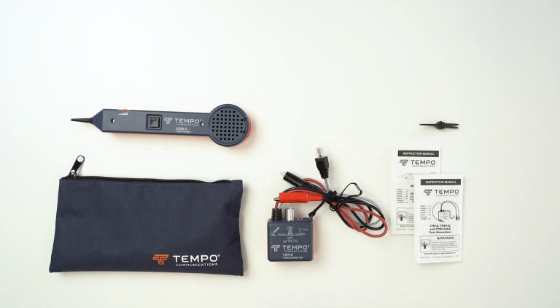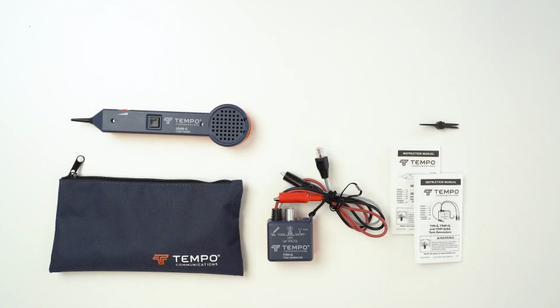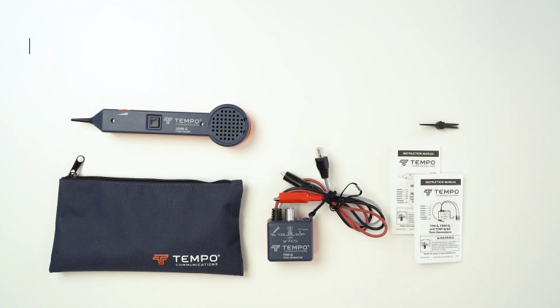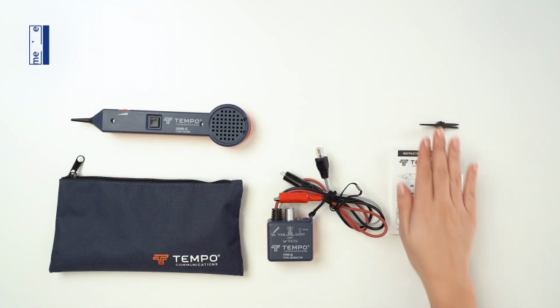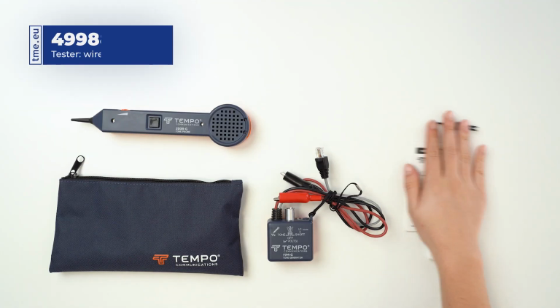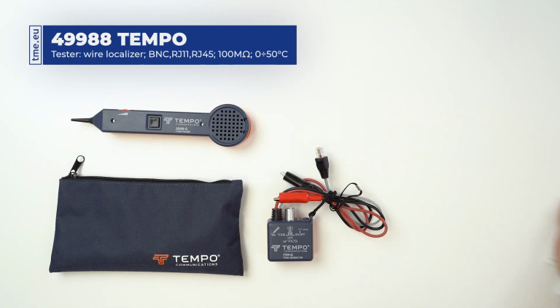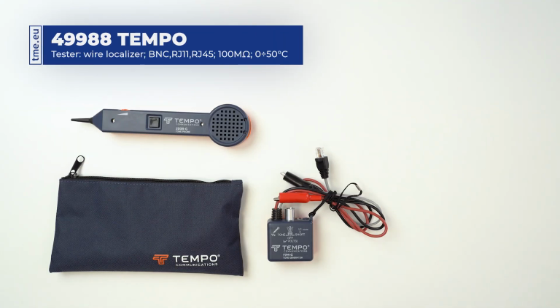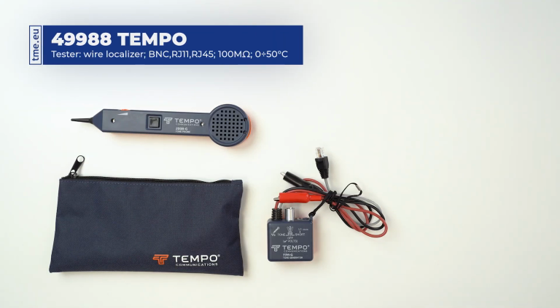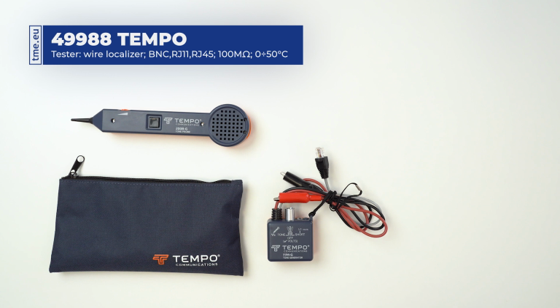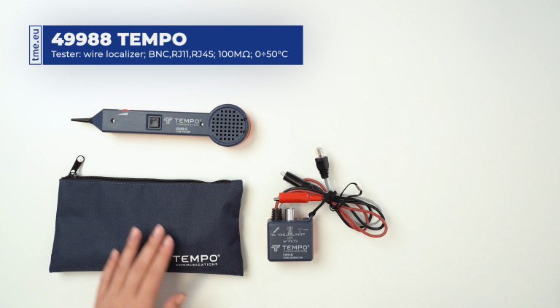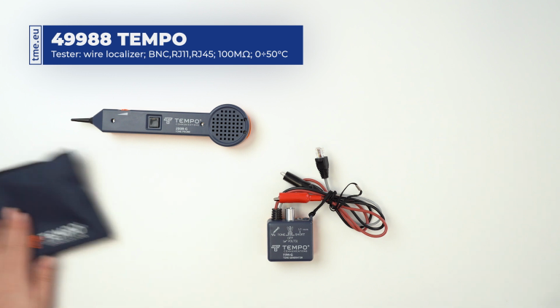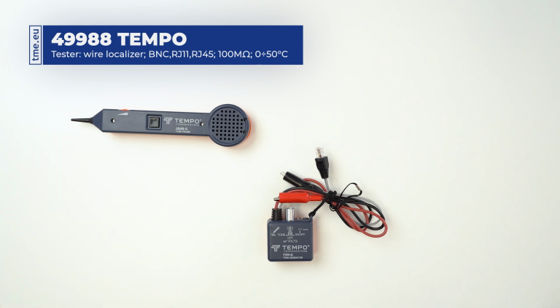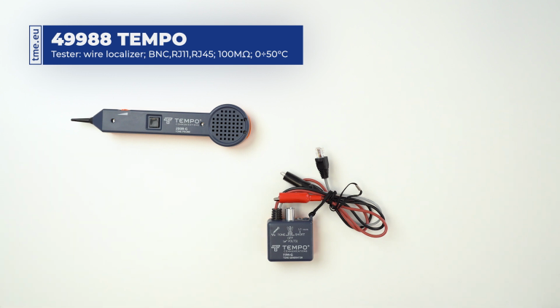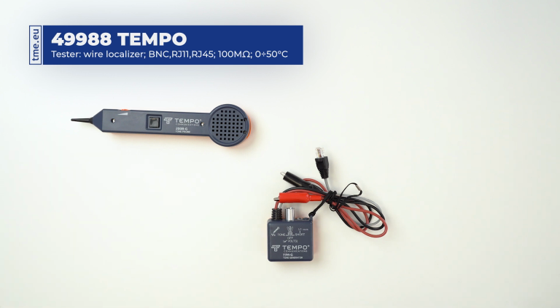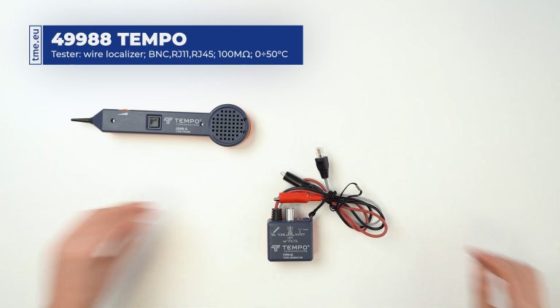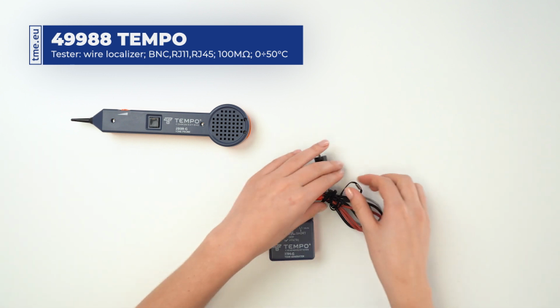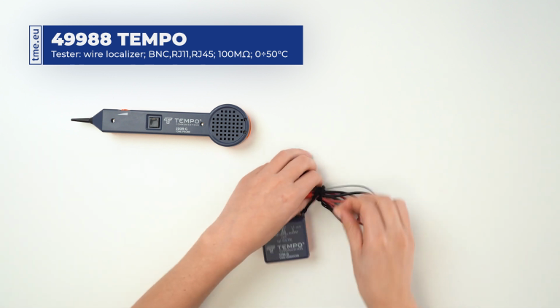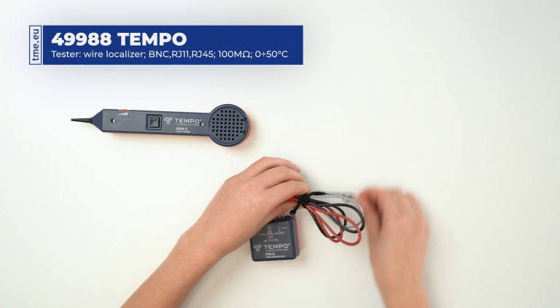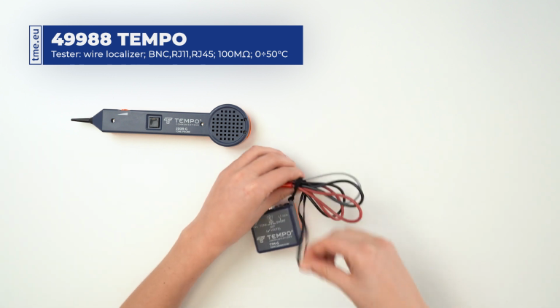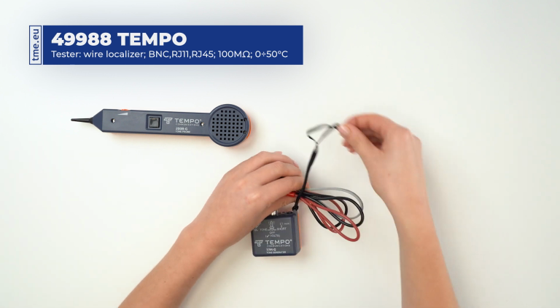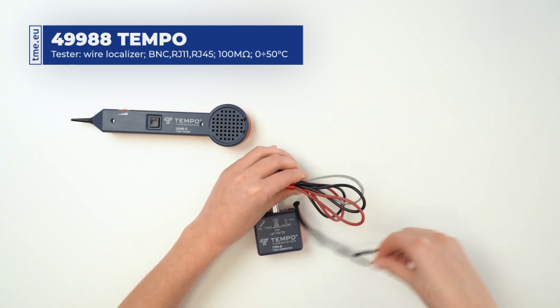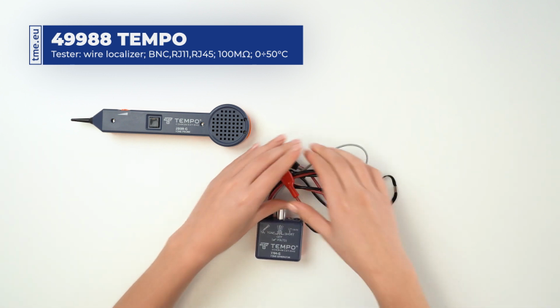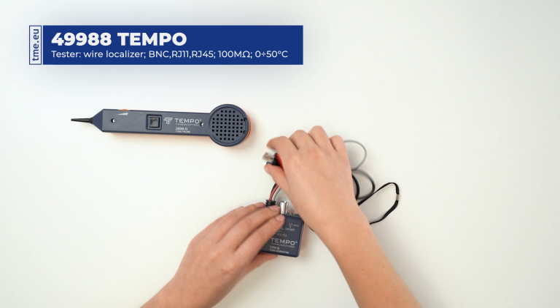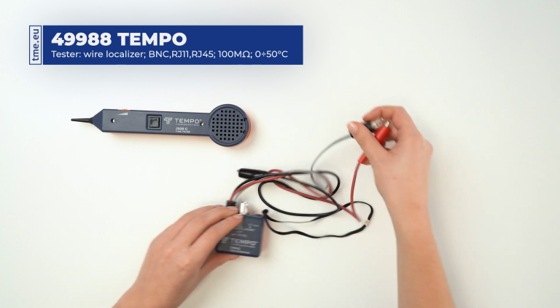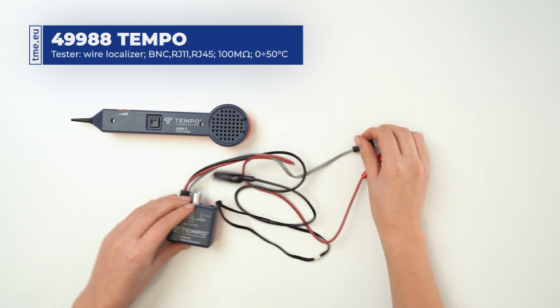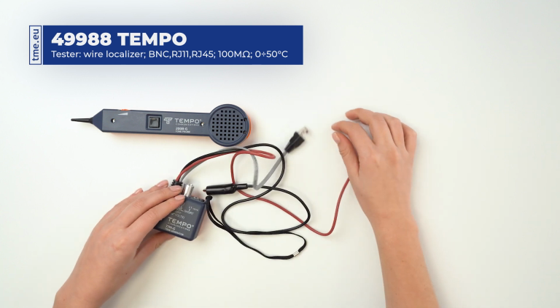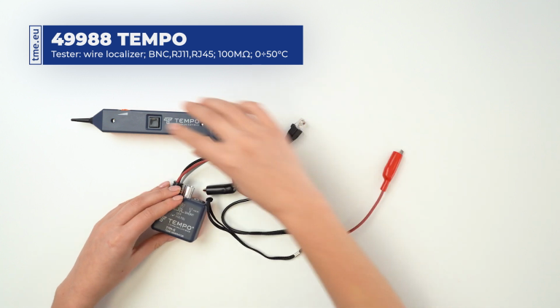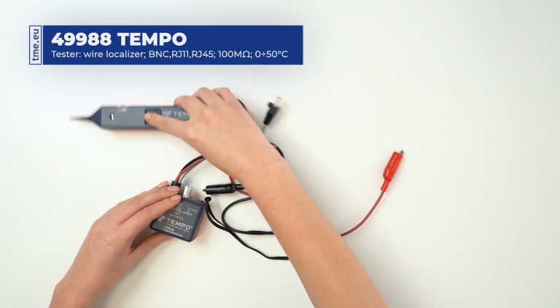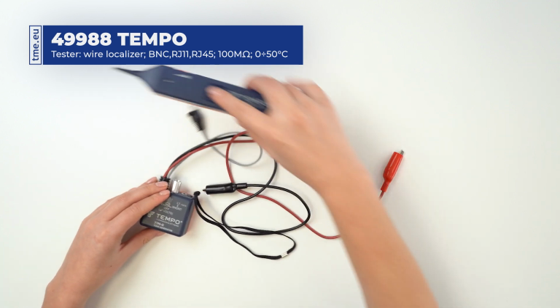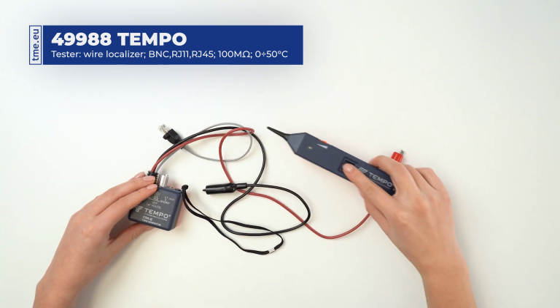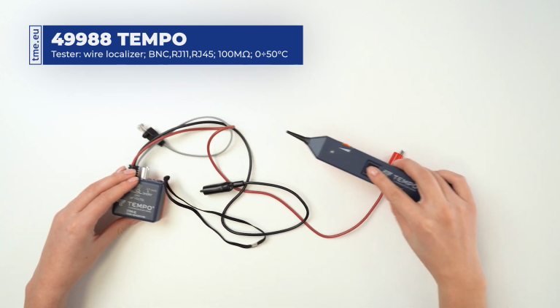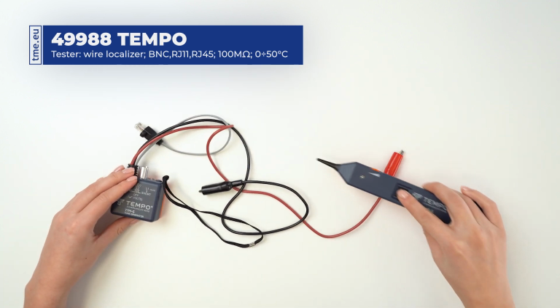This is a standard tone and probe kit from Tempo. It is designed for identifying and tracing wires, checking breaks in the circuit, and monitoring voltage passing through the circuit.